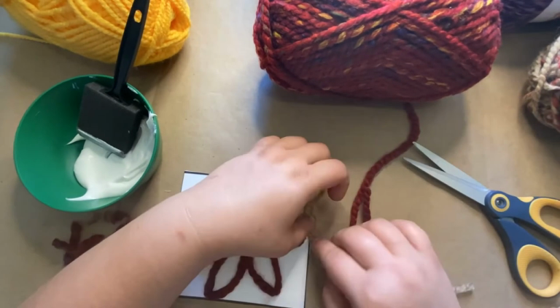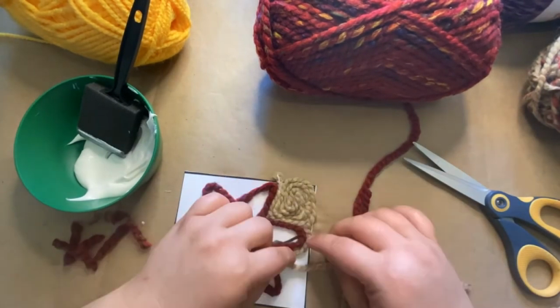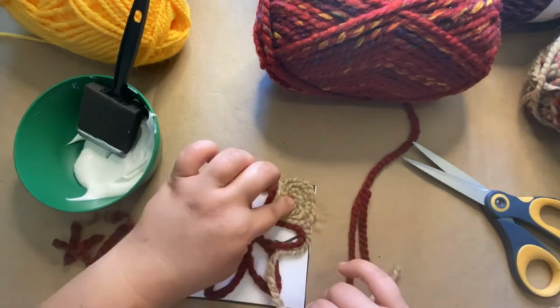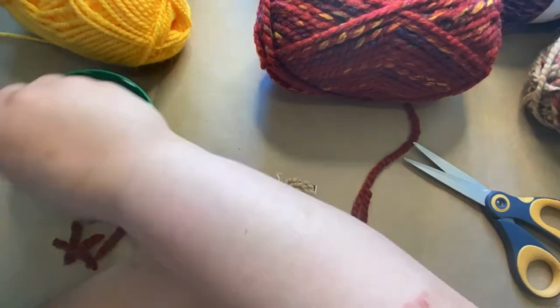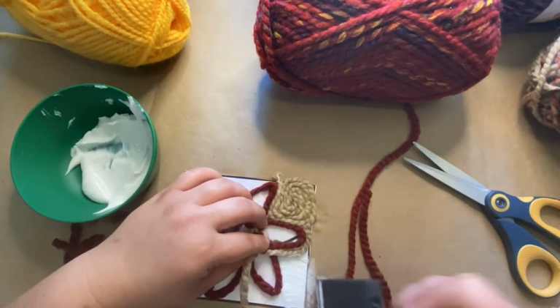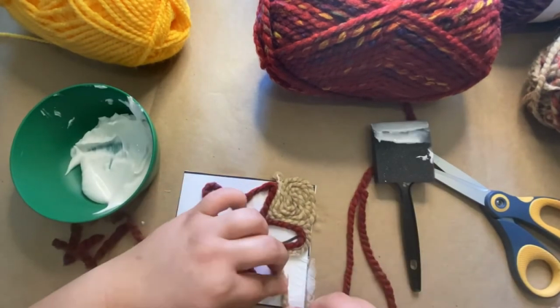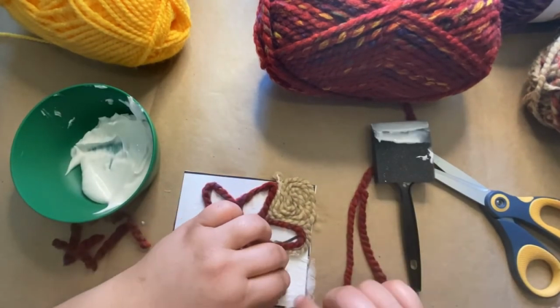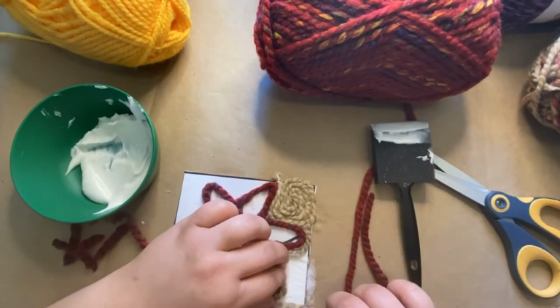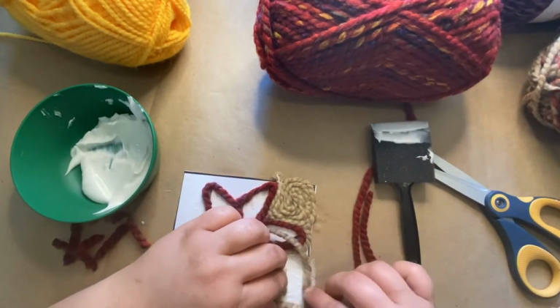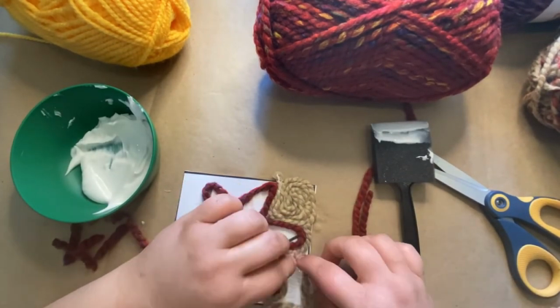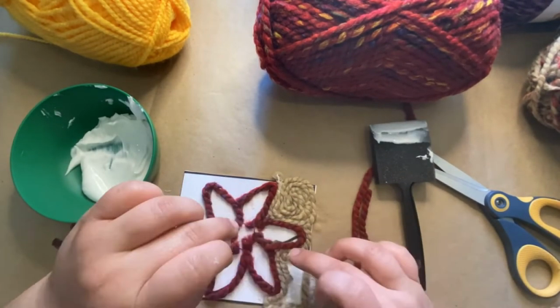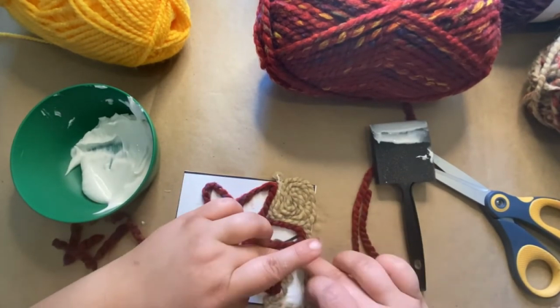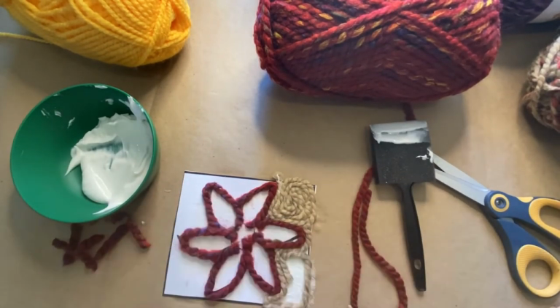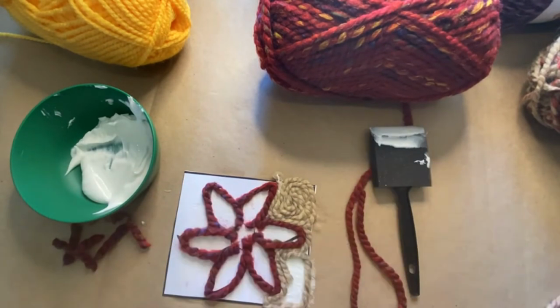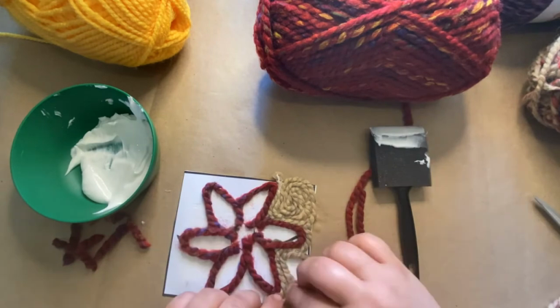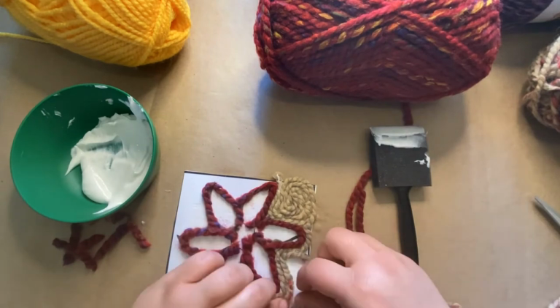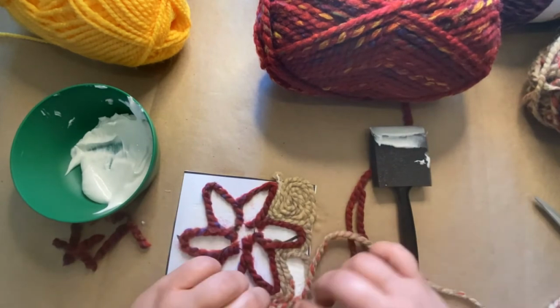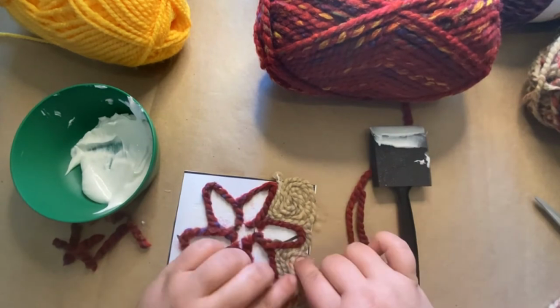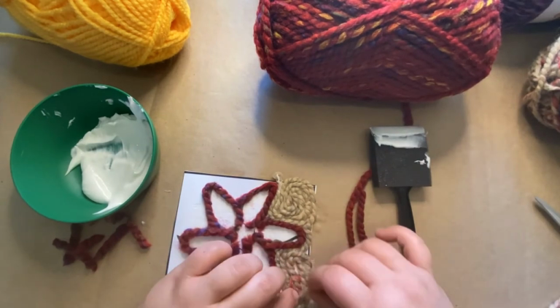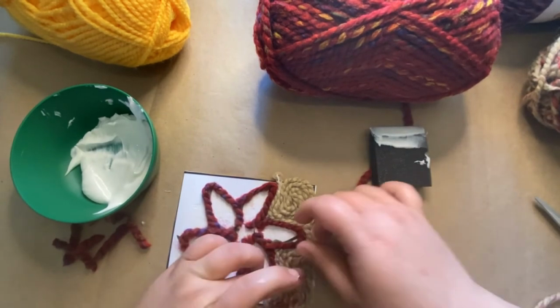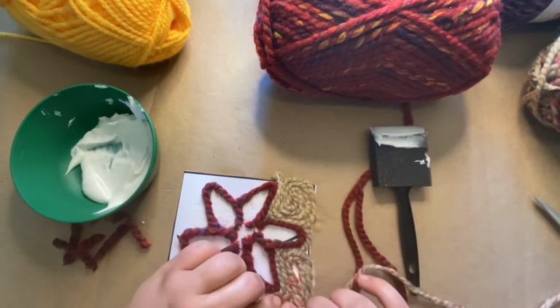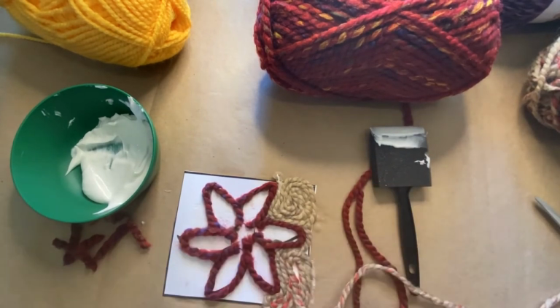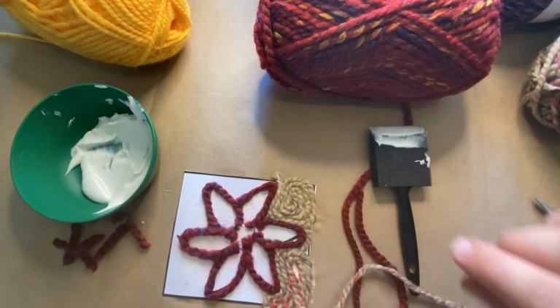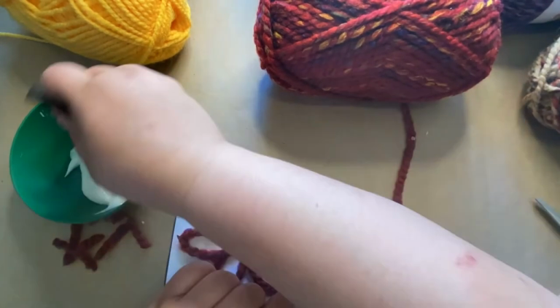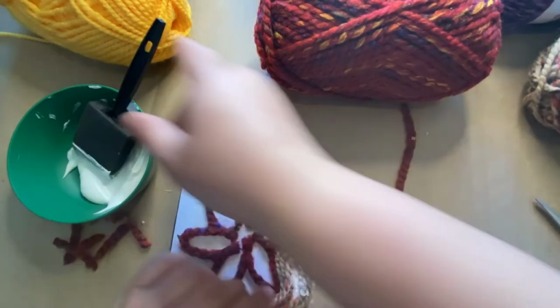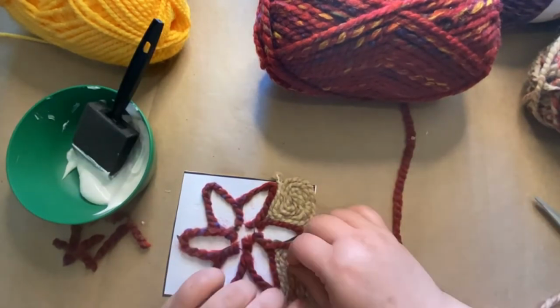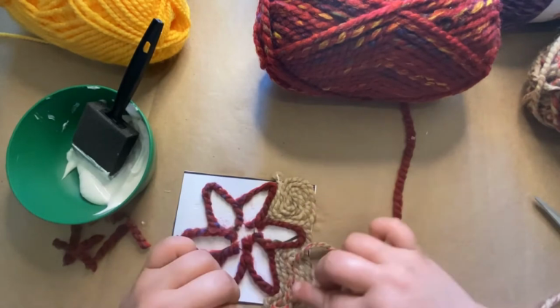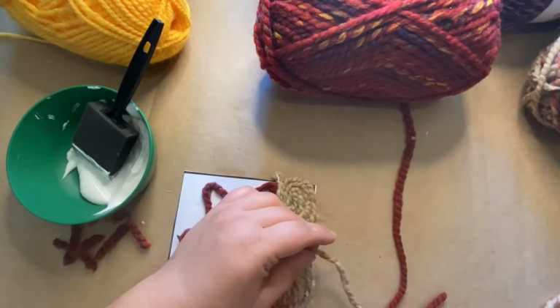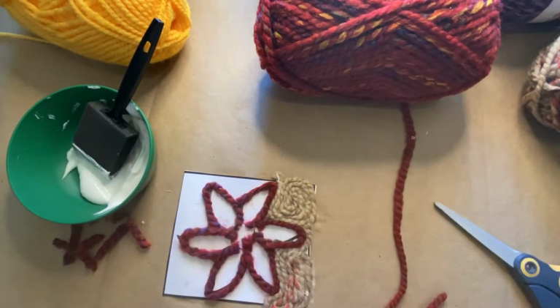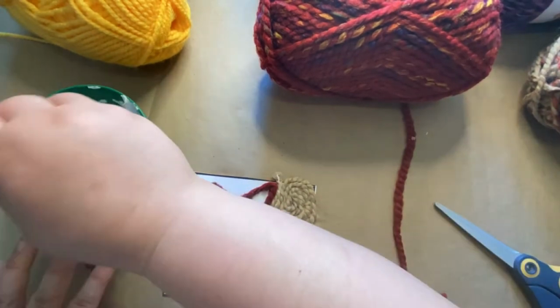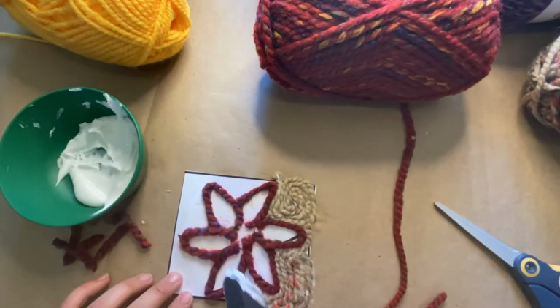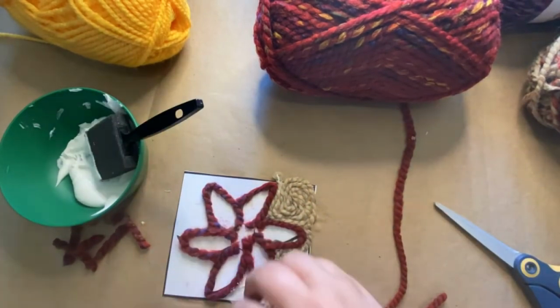When doing the background, I like to look at the image and figure out where it would naturally be a good spot to break it up. I start by doing the outside of my background first, then carefully coil it up until you get to the center. This makes it lay nice and flat and makes it really easy to do.